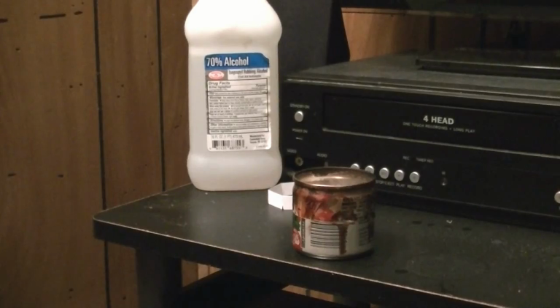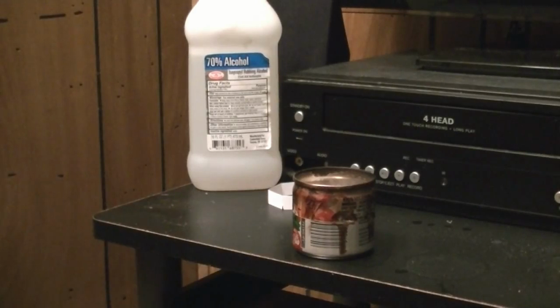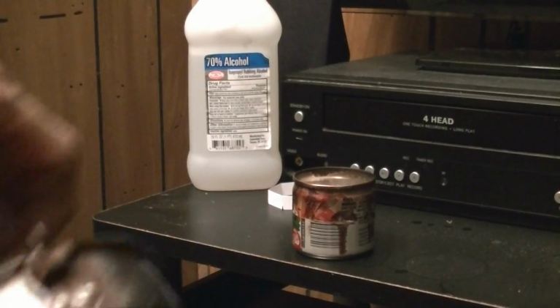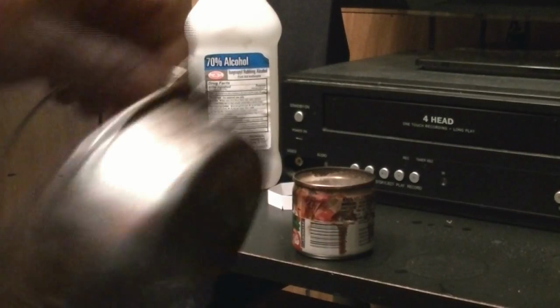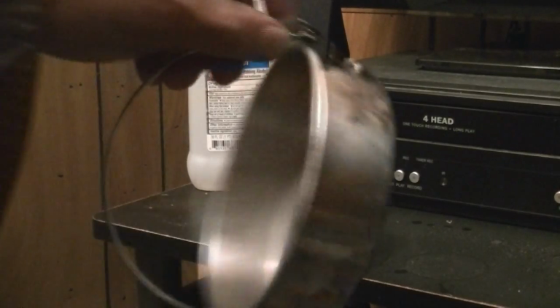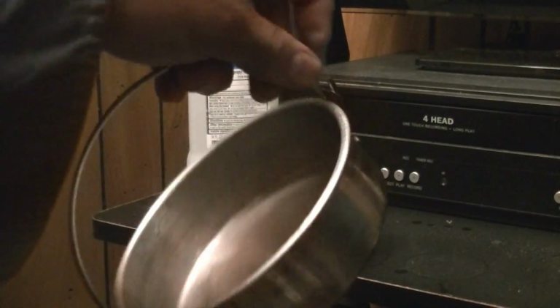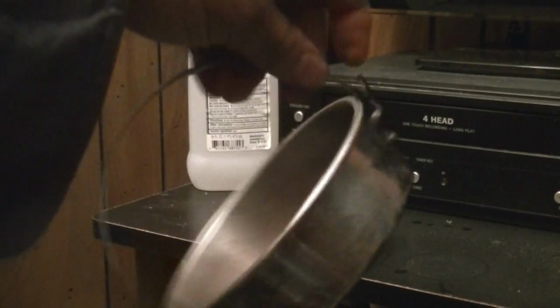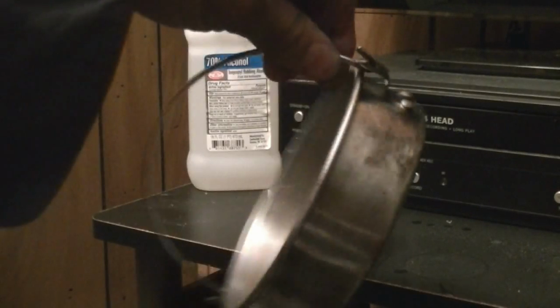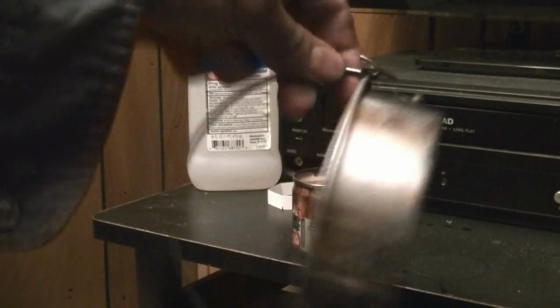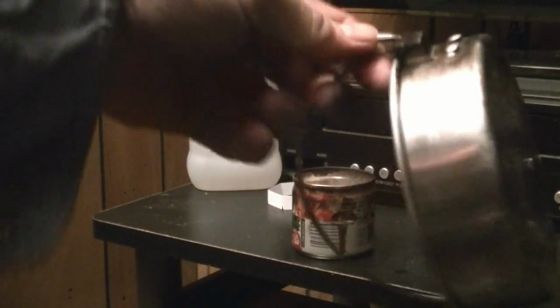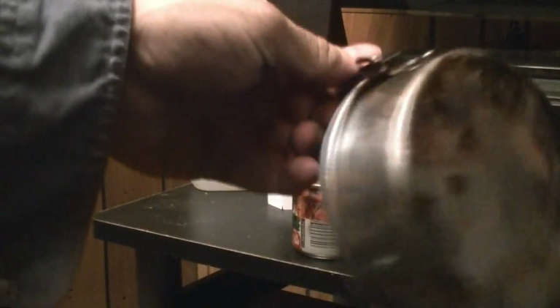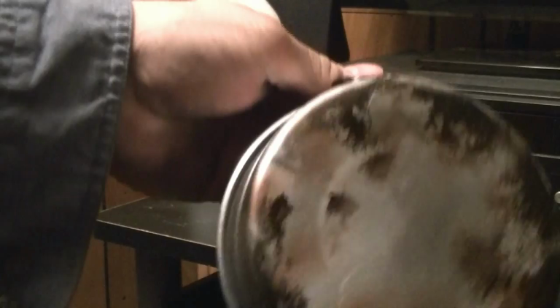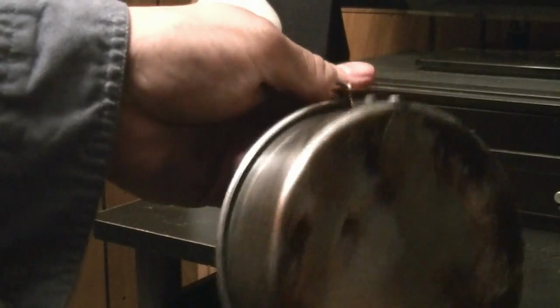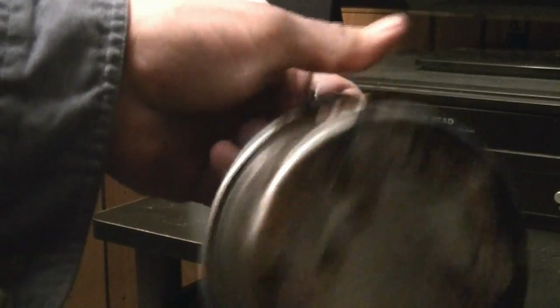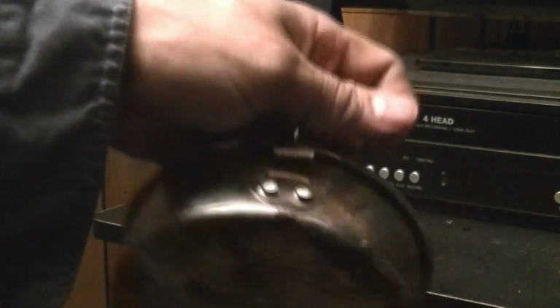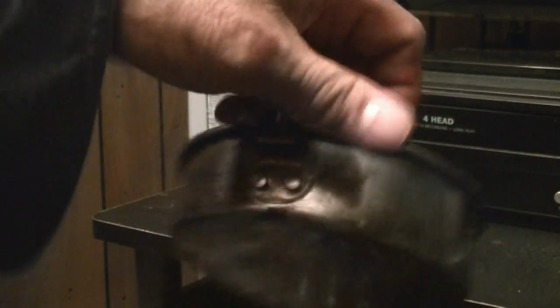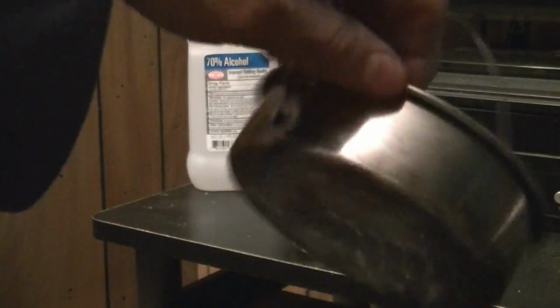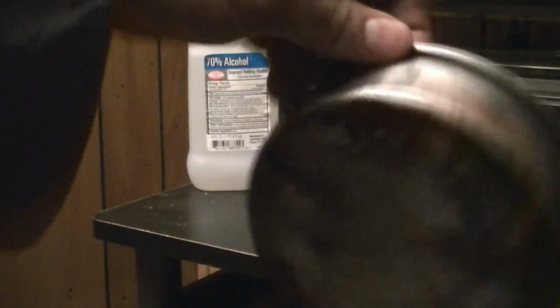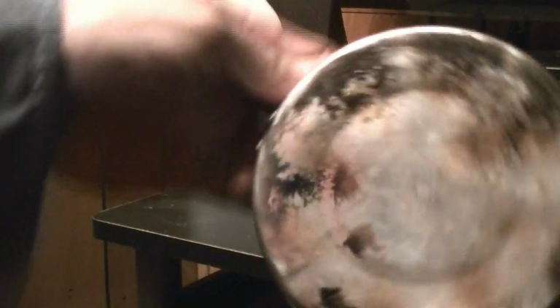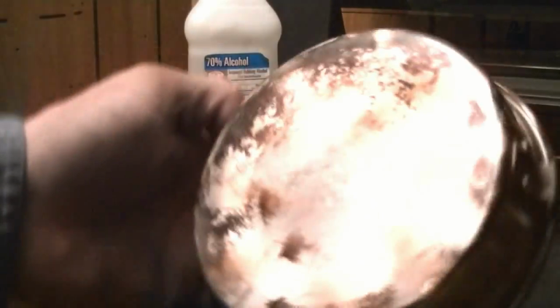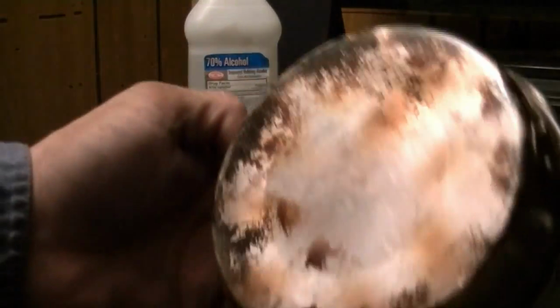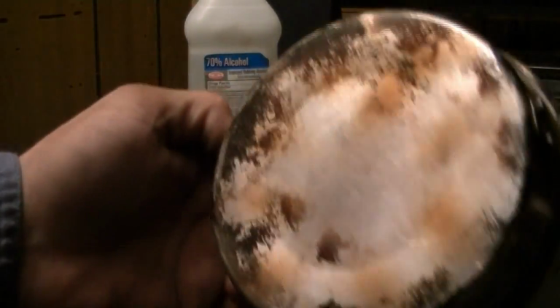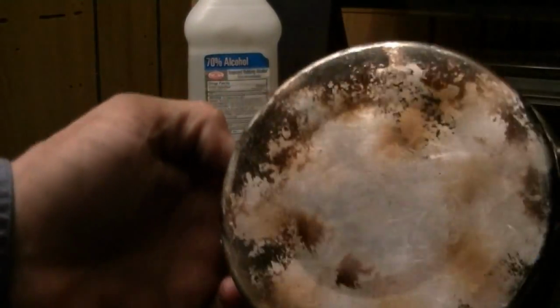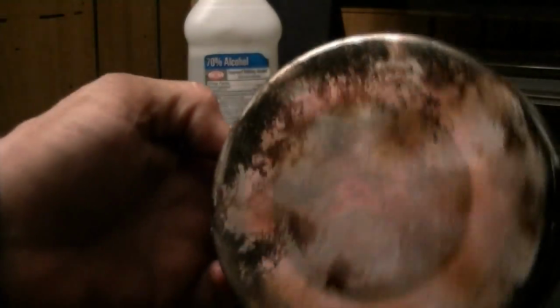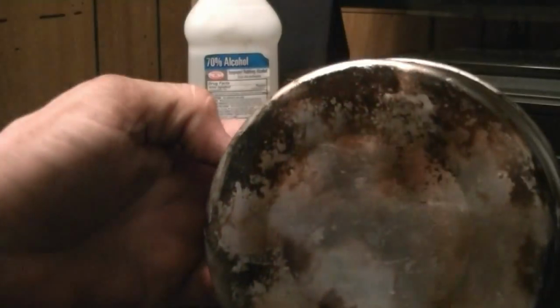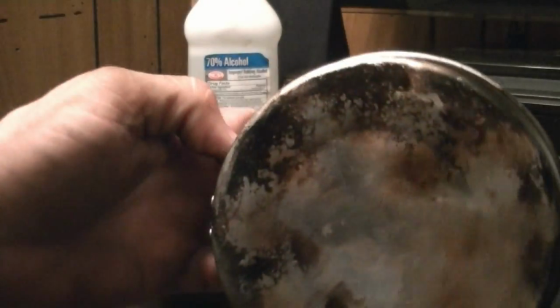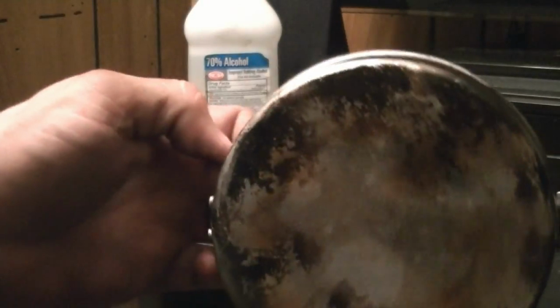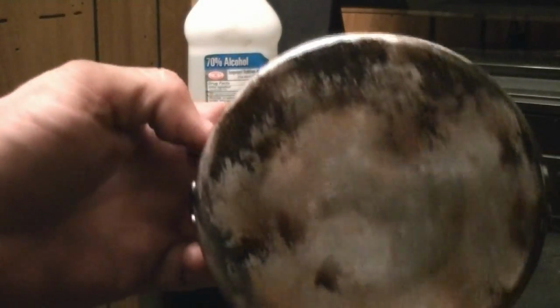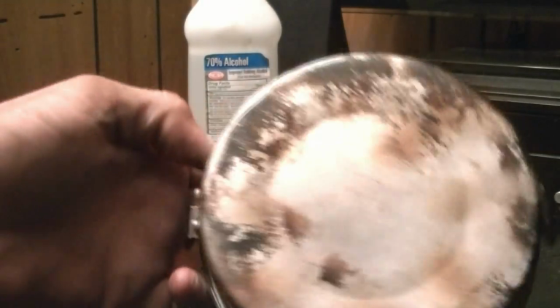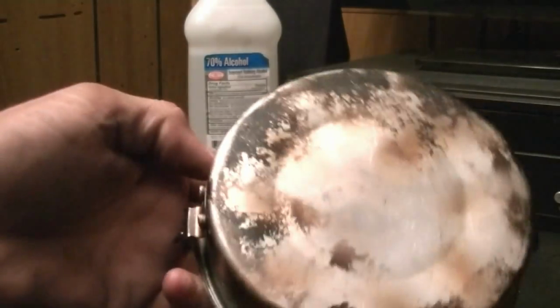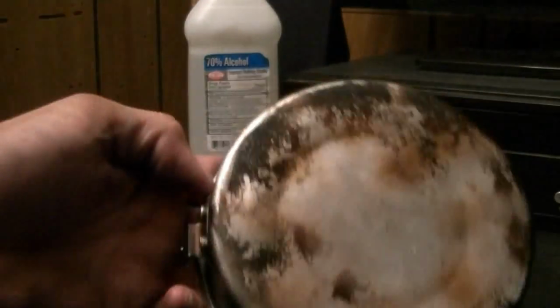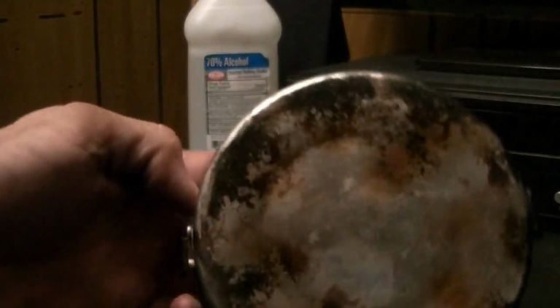I'm getting bubbles forming on the bottom. Something I wasn't expecting — this sooted less than the 91%.